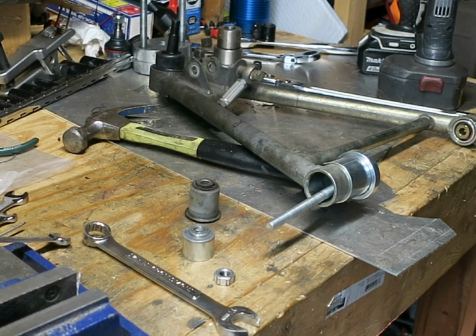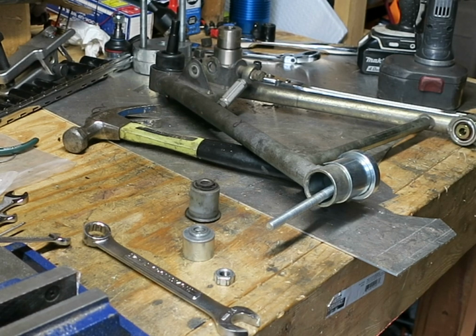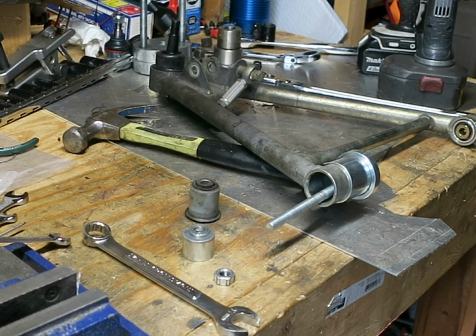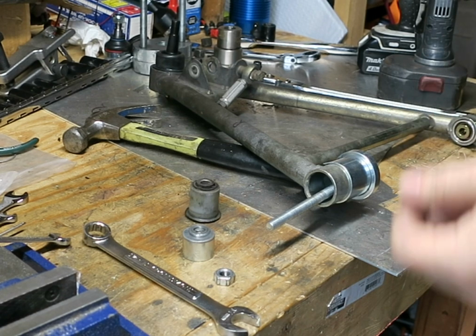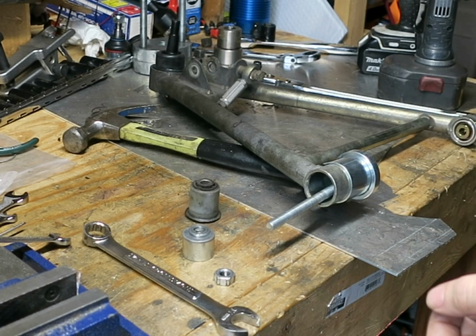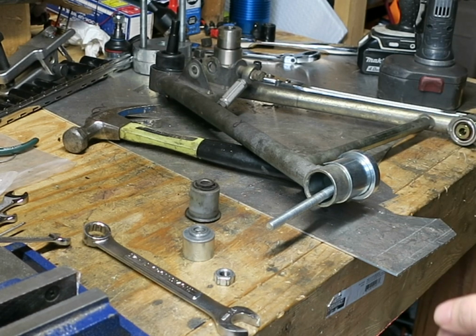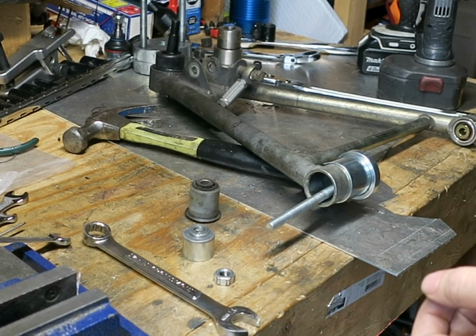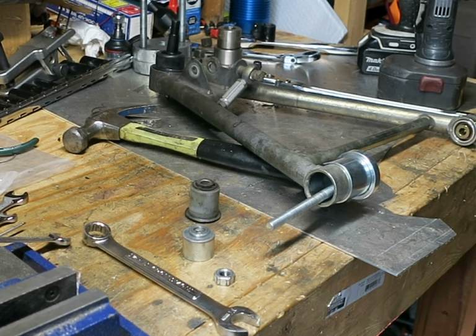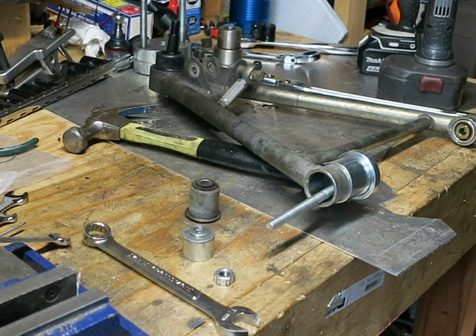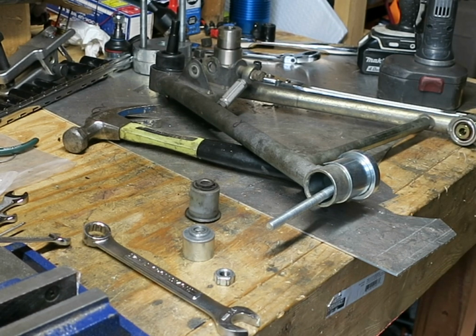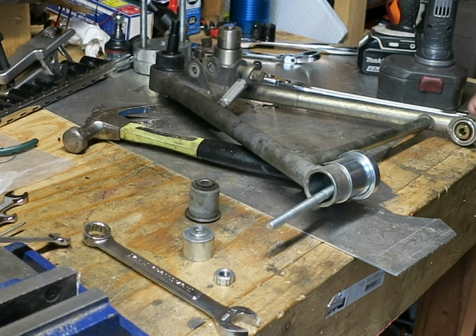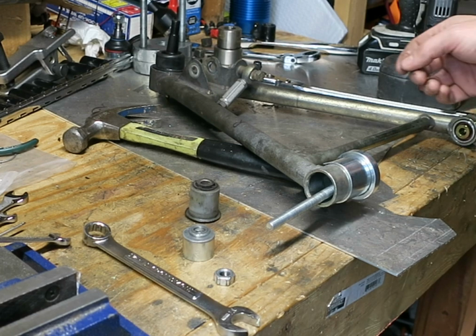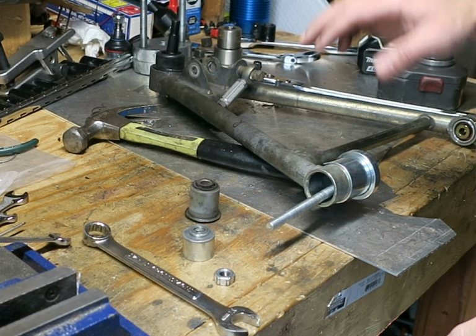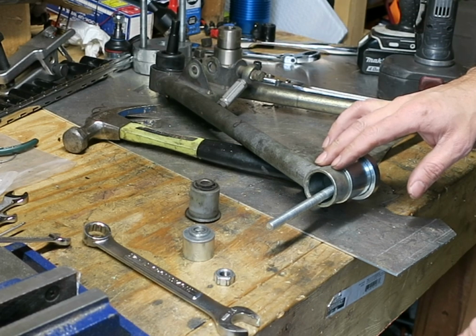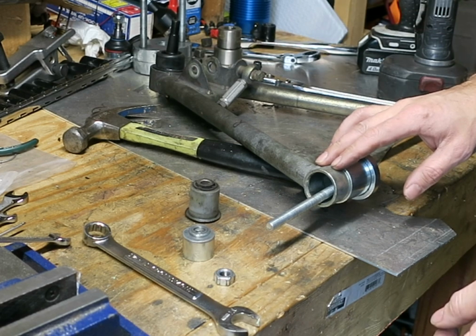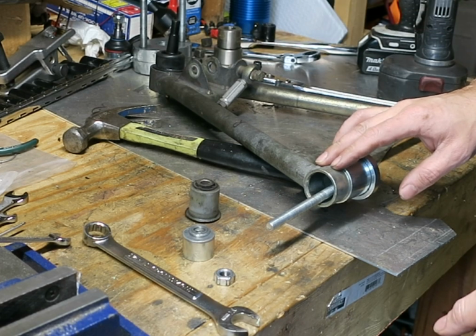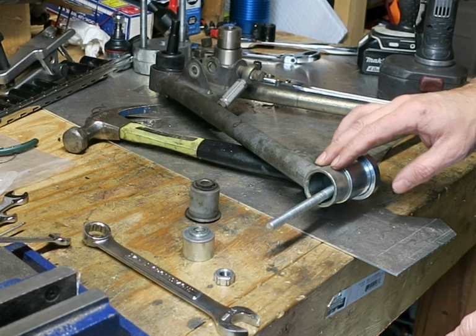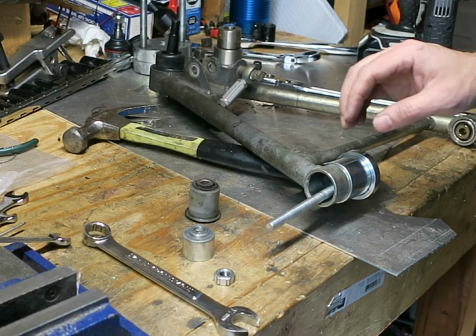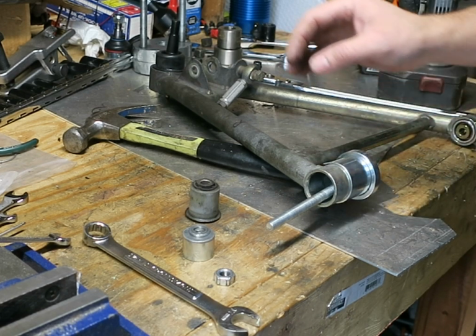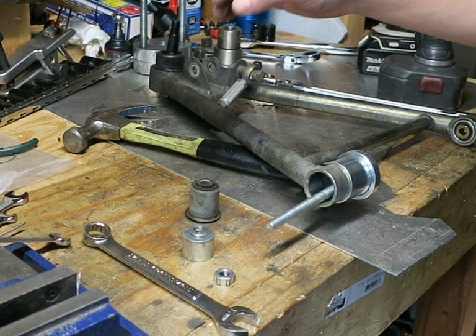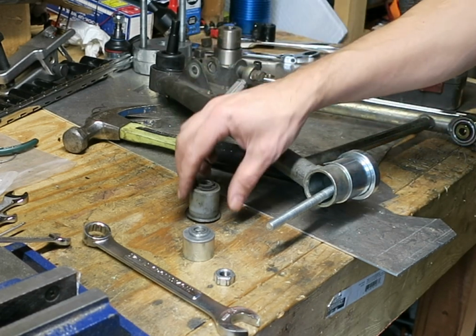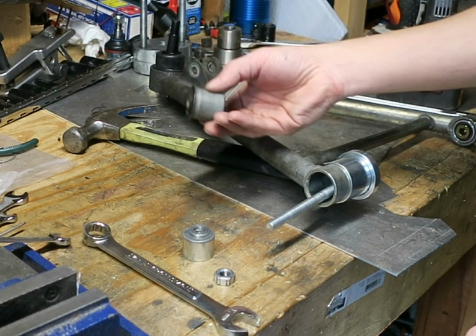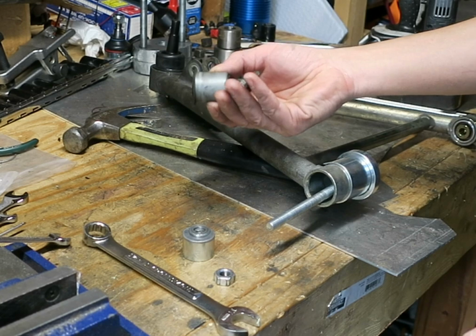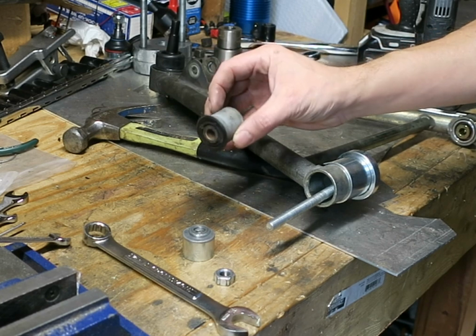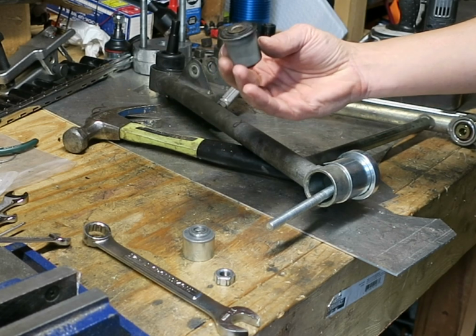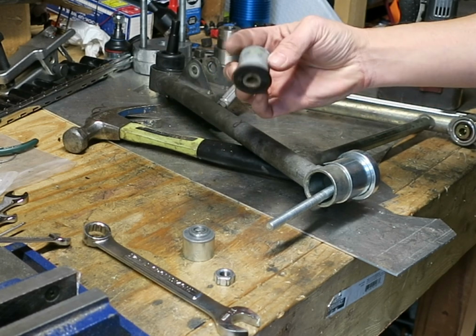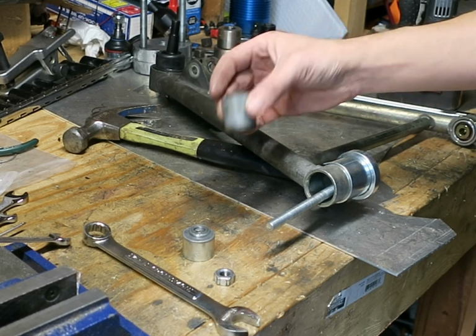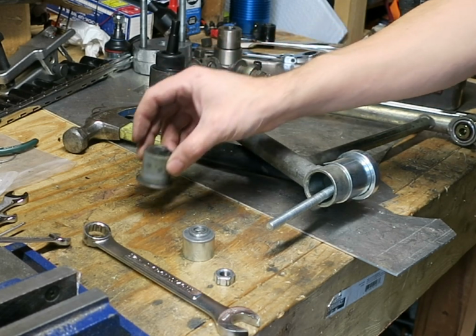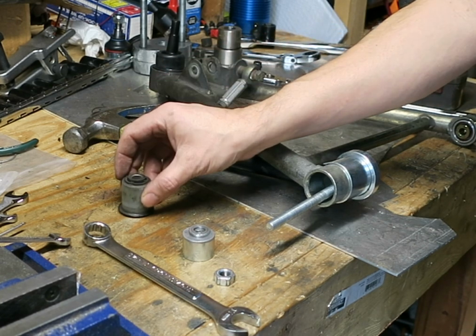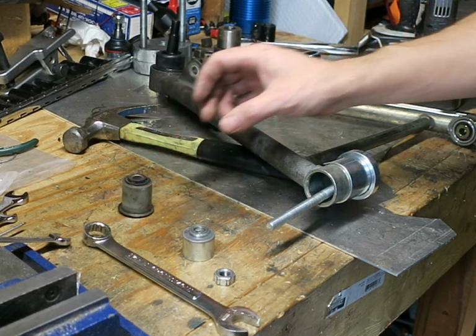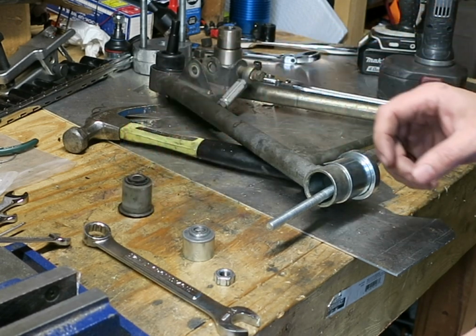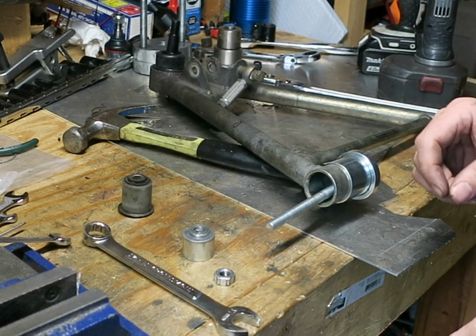I'm Gus from the 111 shift, and I'm going to be showing you the easy way to put an A-arm bushing into the A-arm. This is the stock one that was taken out, which you may remember from my previous video.